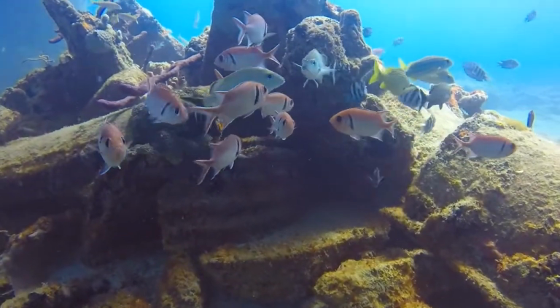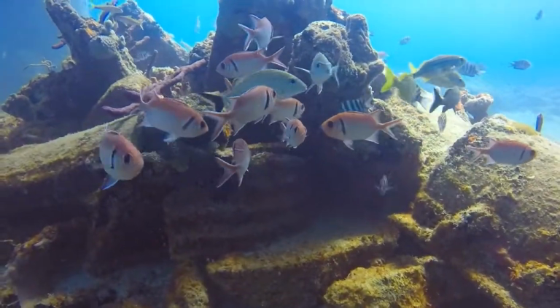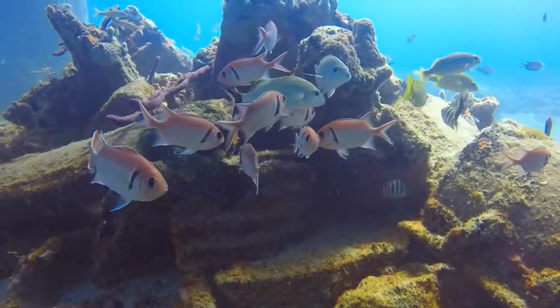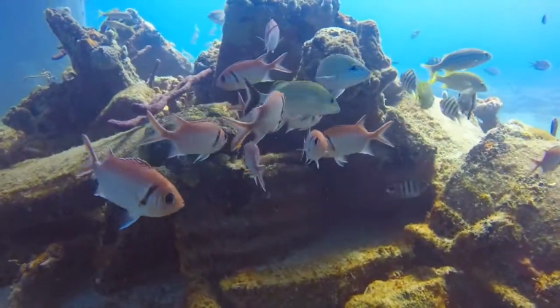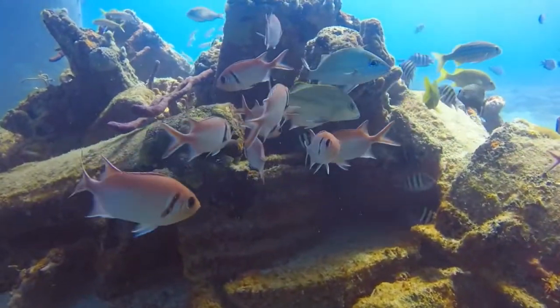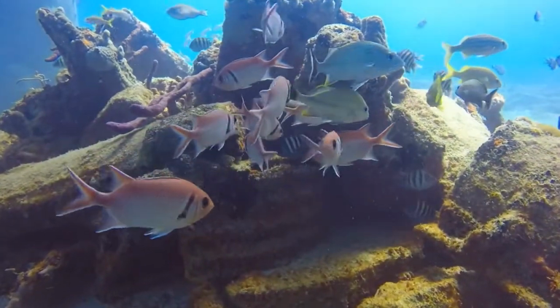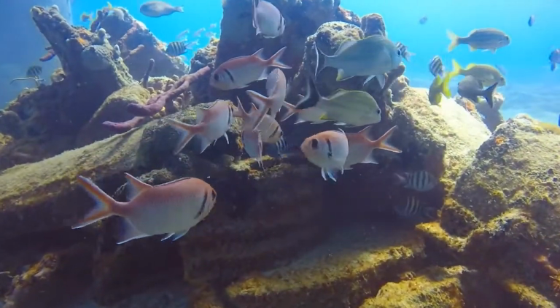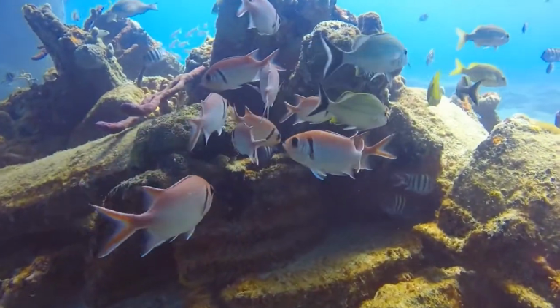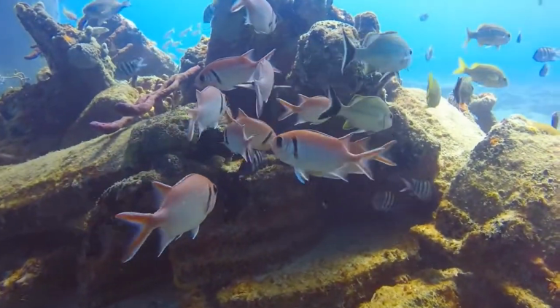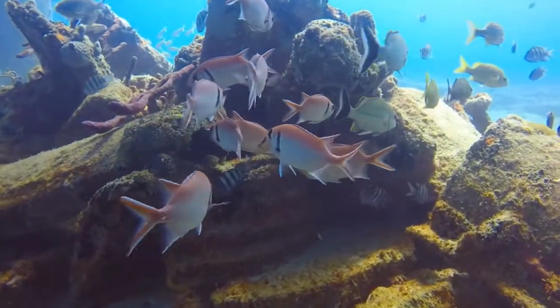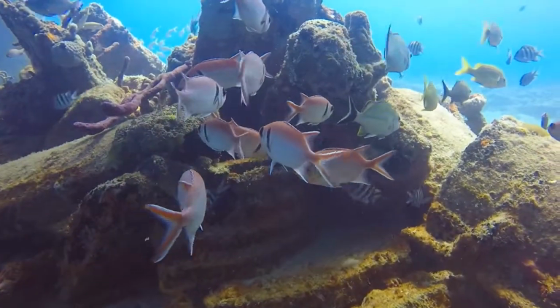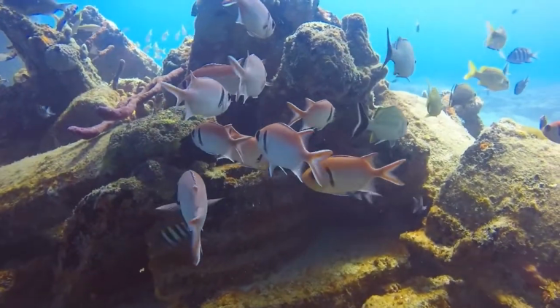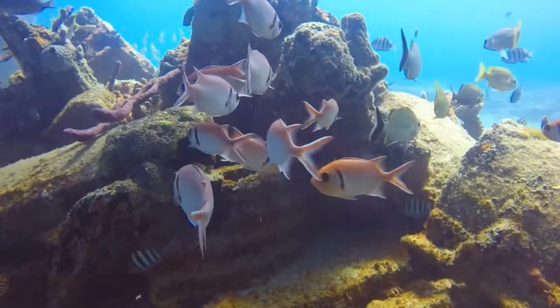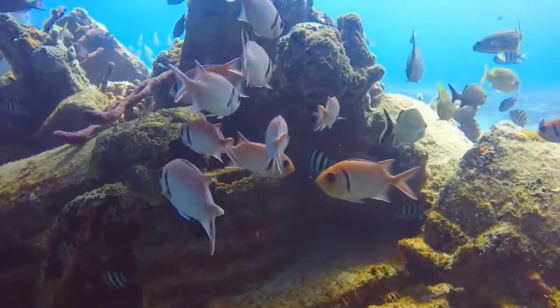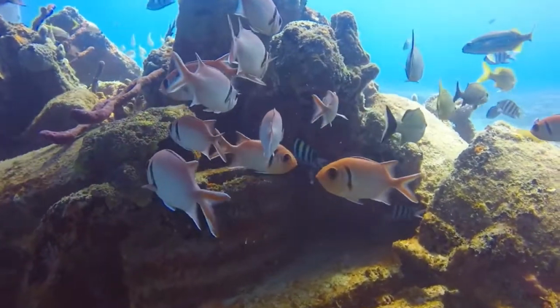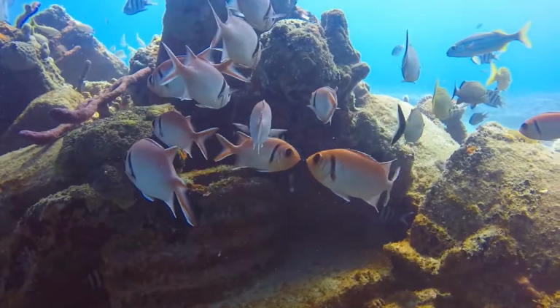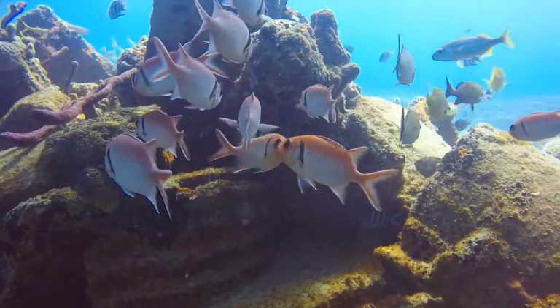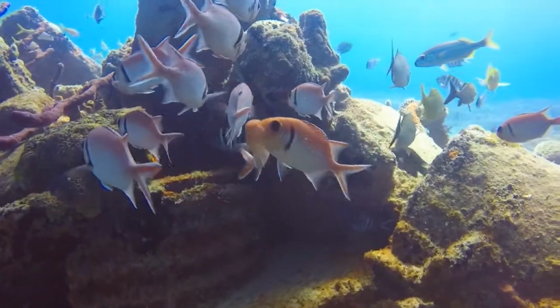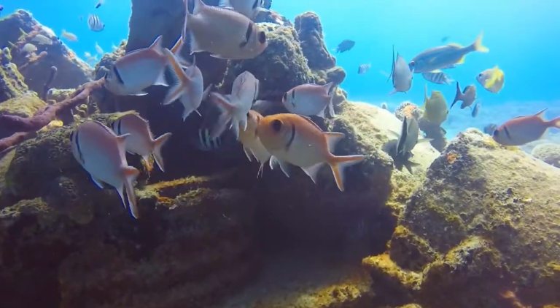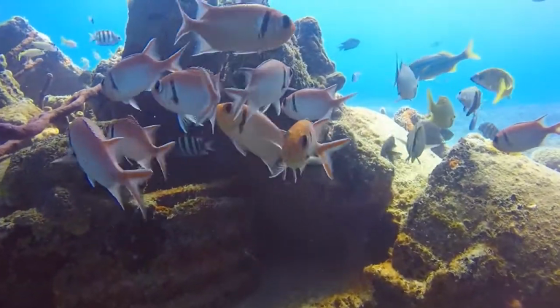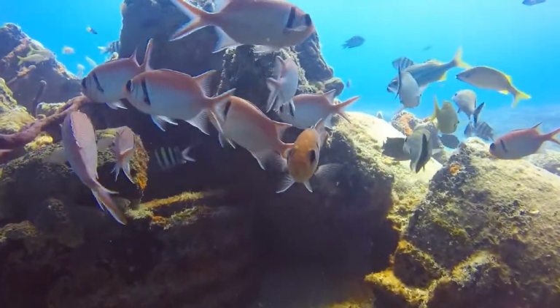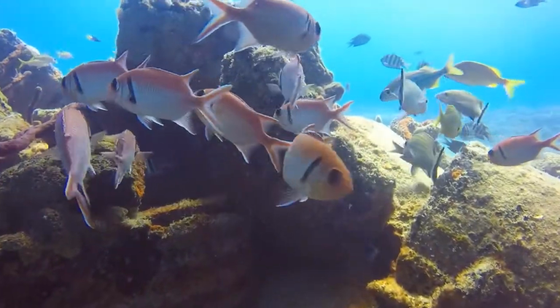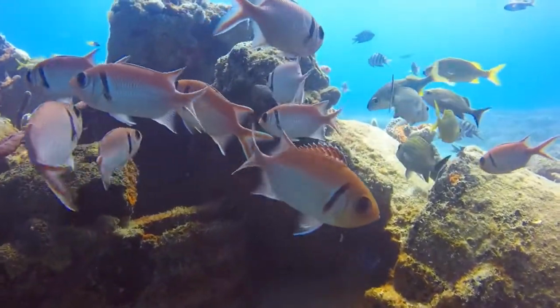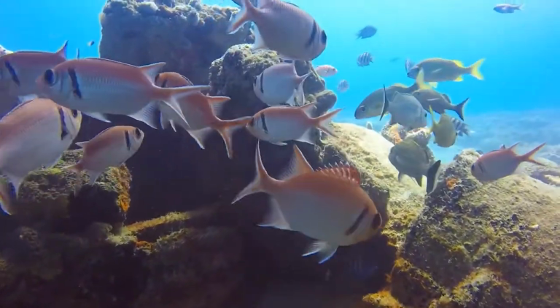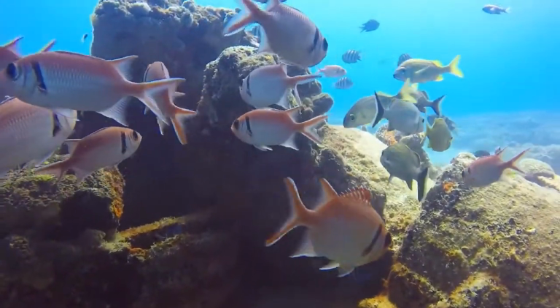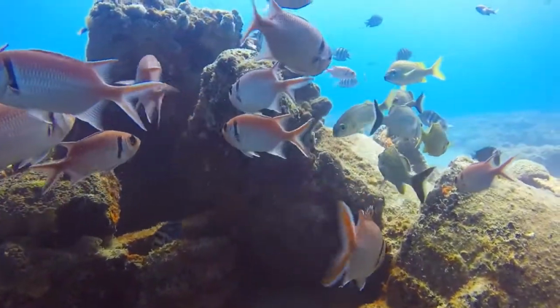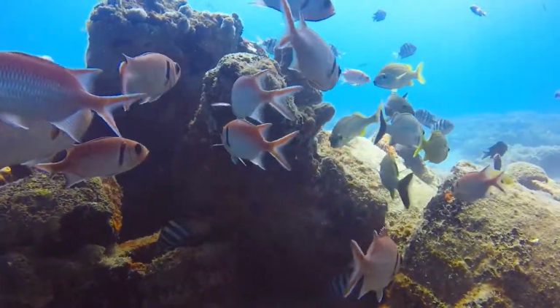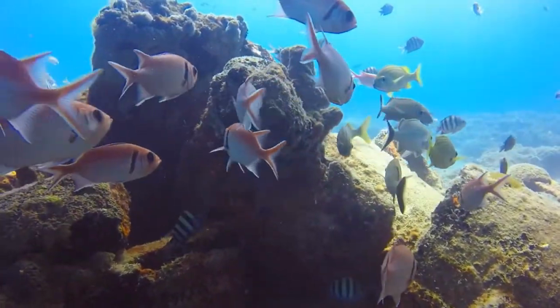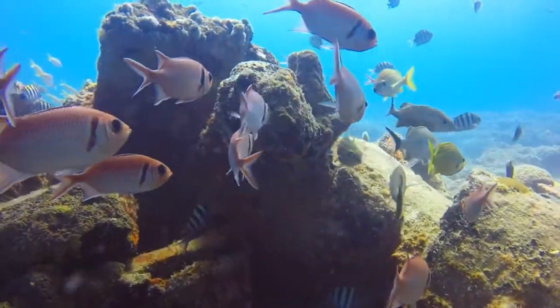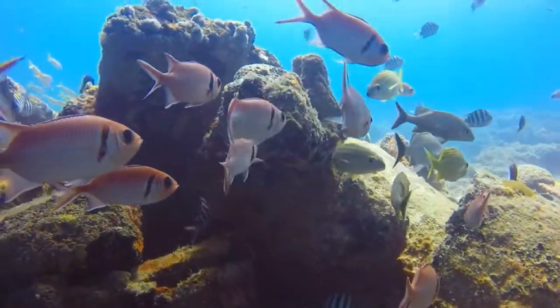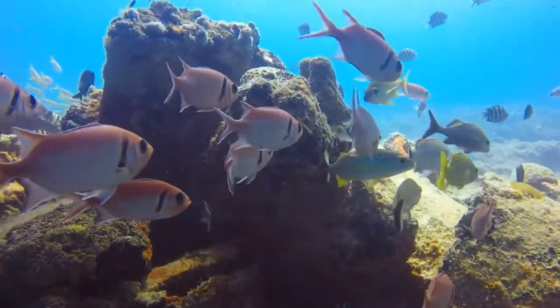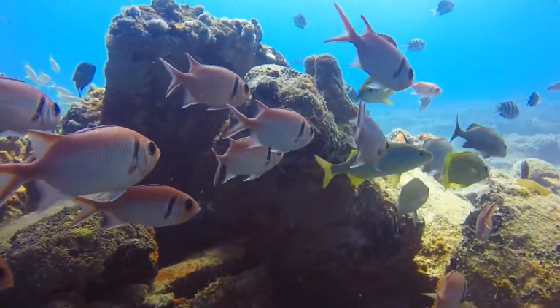If they are mating, or if they're getting into a fight, they will make clicking or grunting sounds, which comes from their swim bladders.